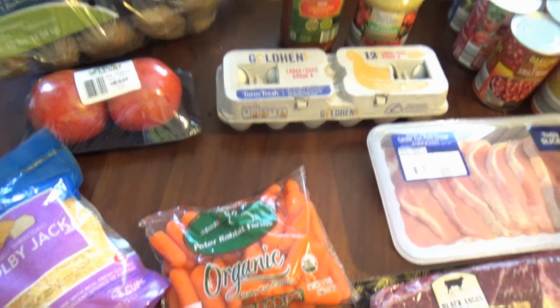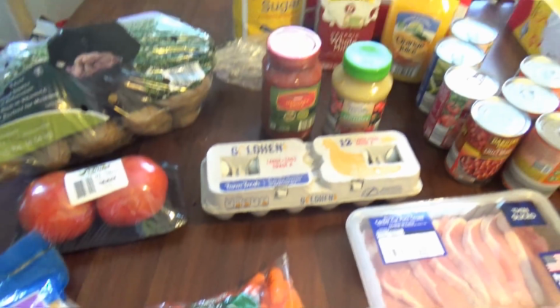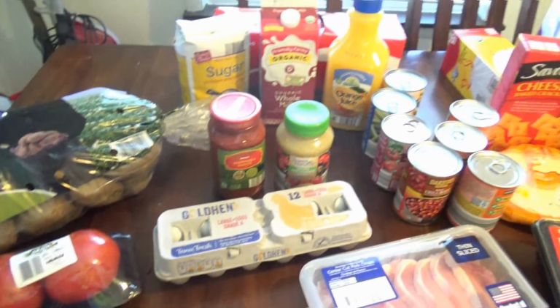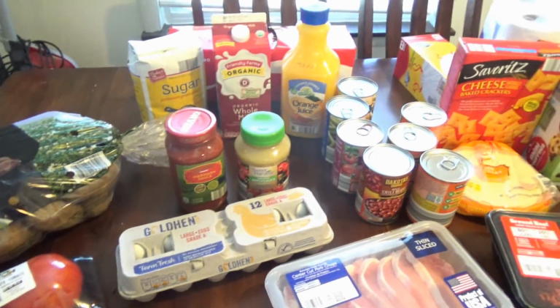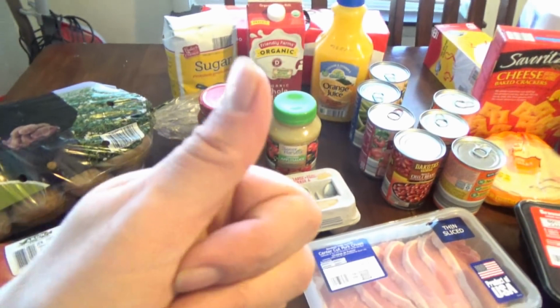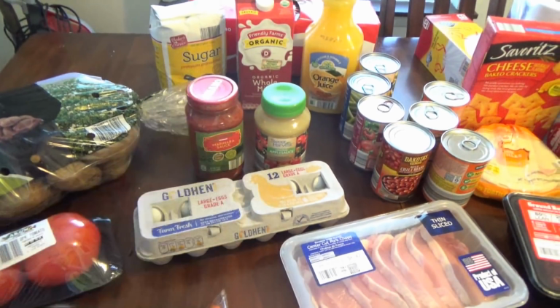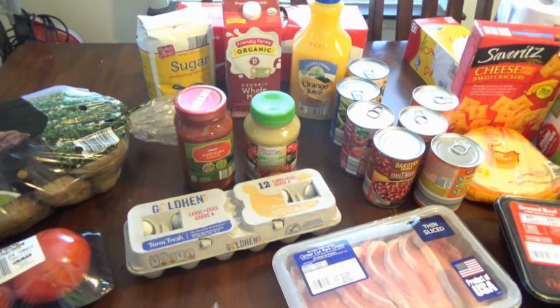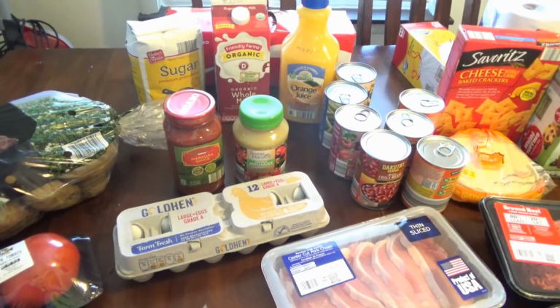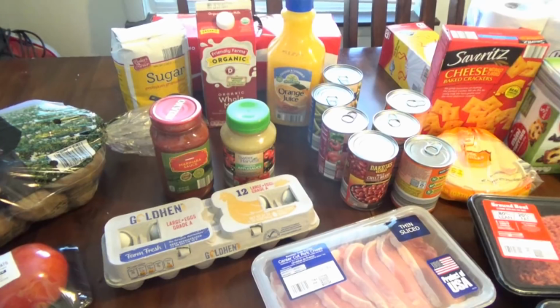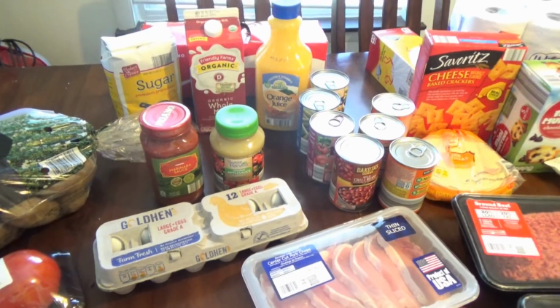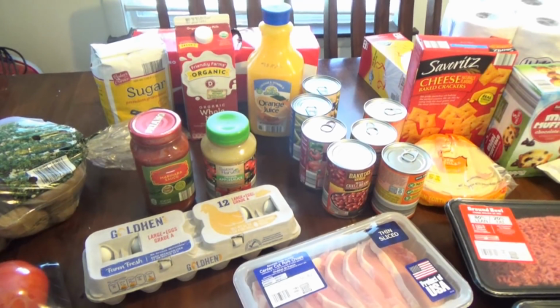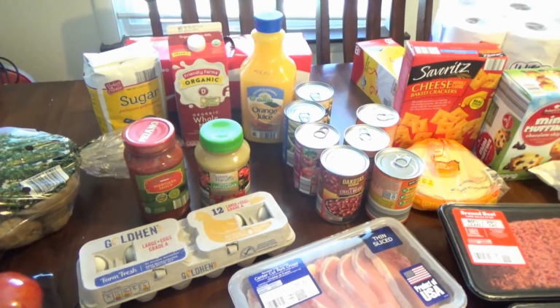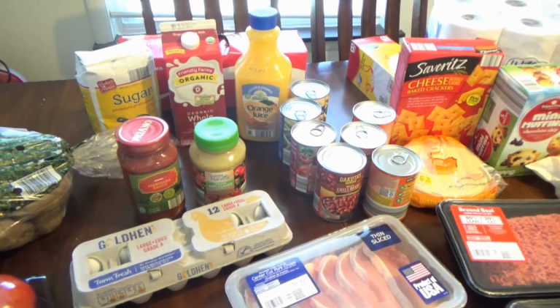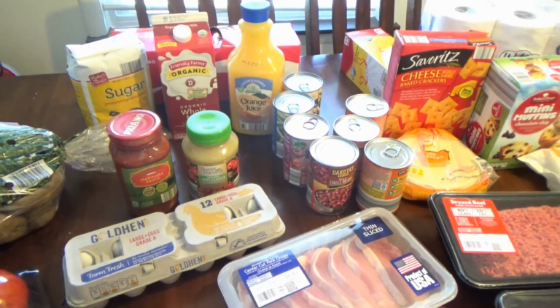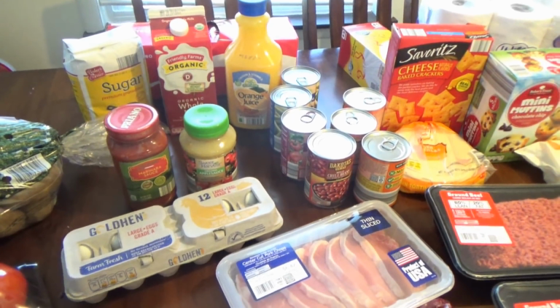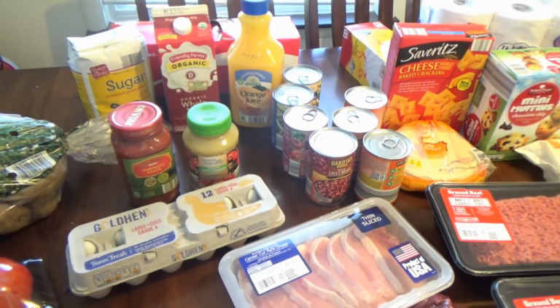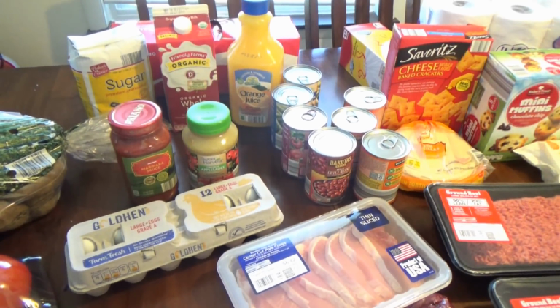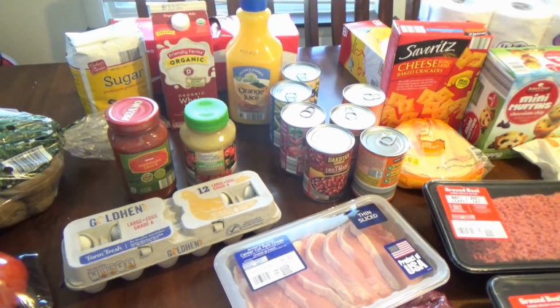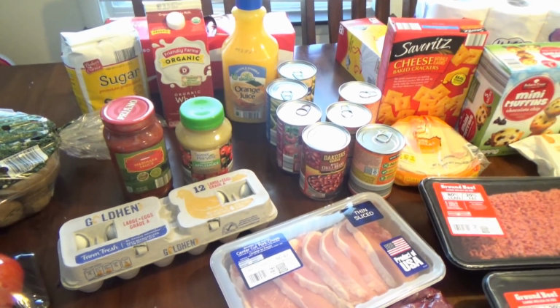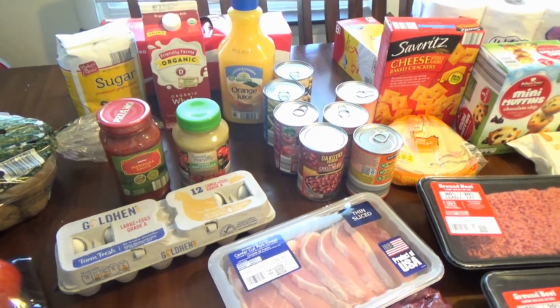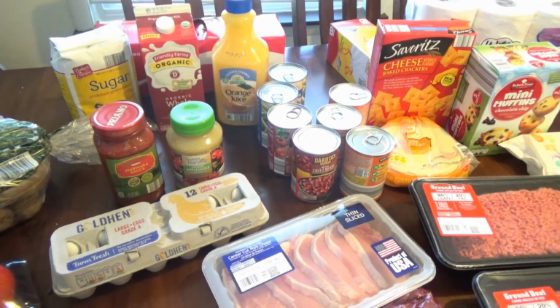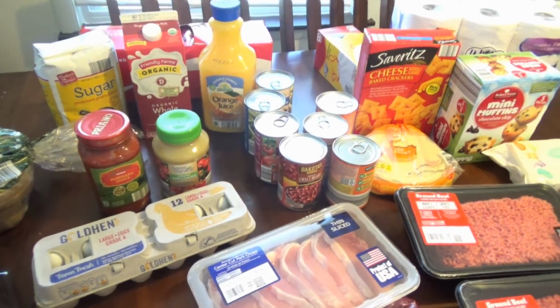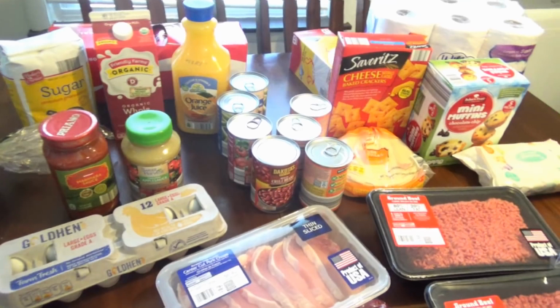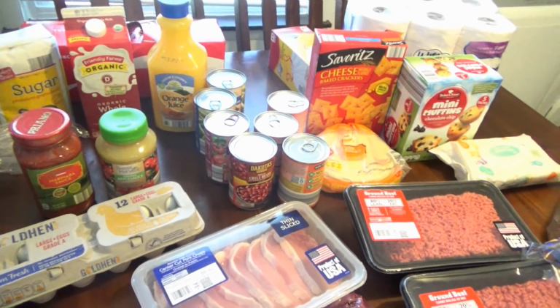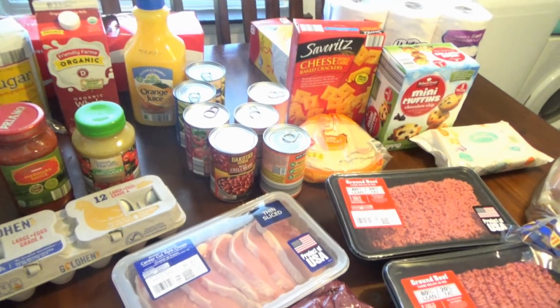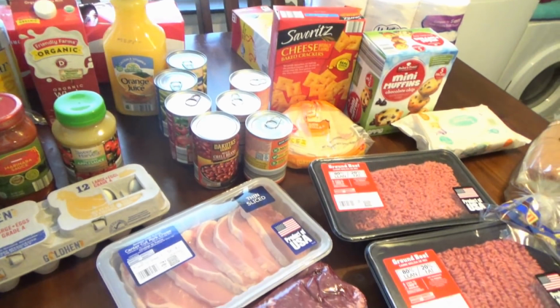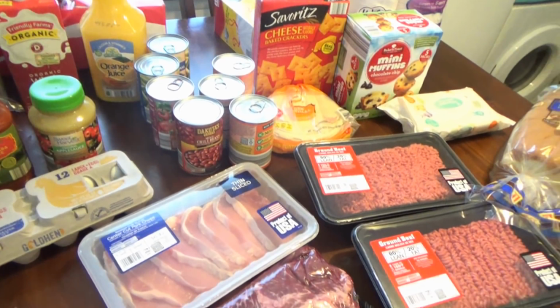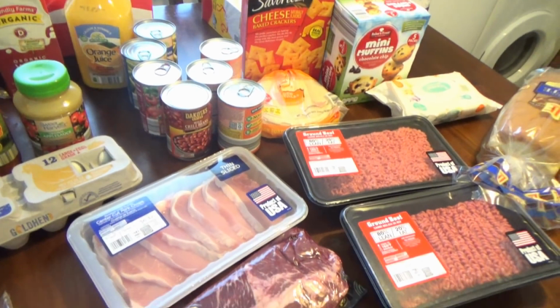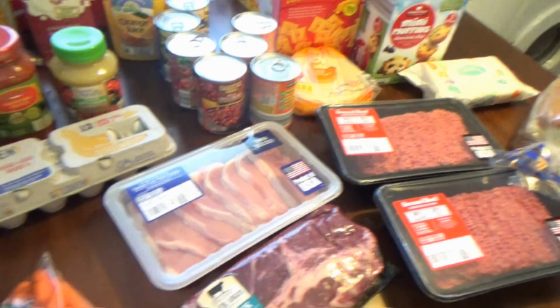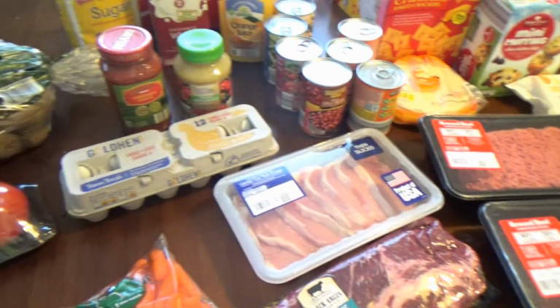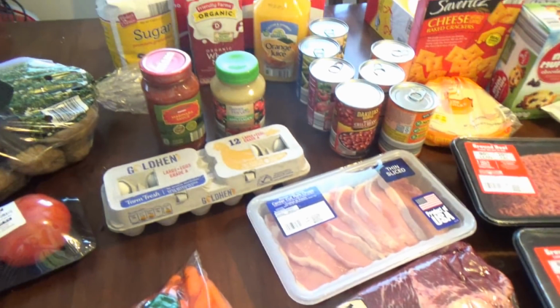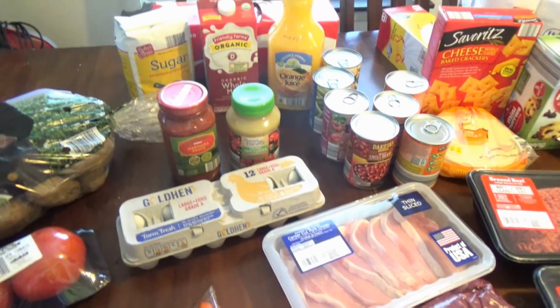So I hope you enjoyed this haul. Please give me a thumbs up, don't forget to subscribe, and hit the little bell so you're notified when my videos go live. I will see you guys in my next video. Thank you so much for watching. Bye-bye!